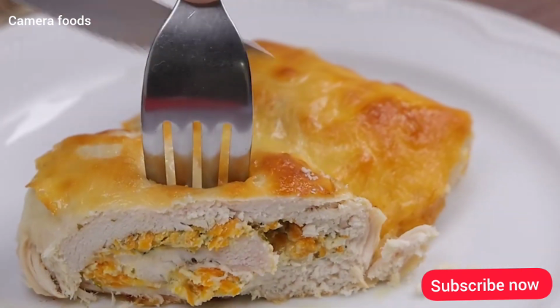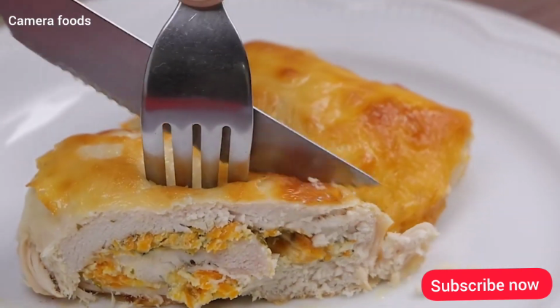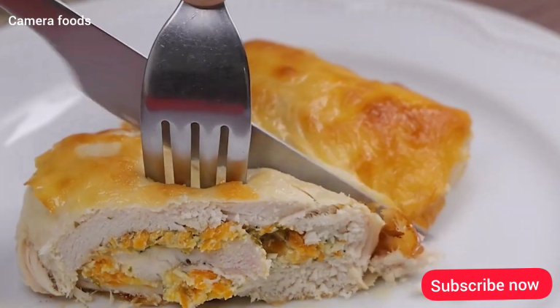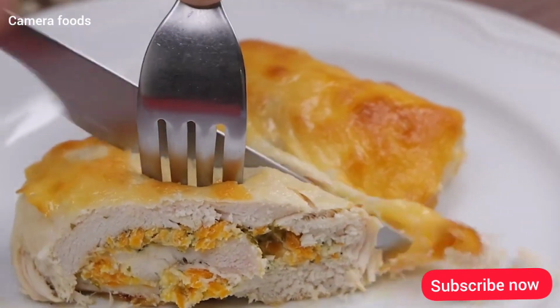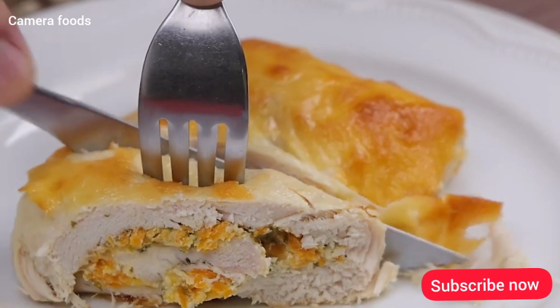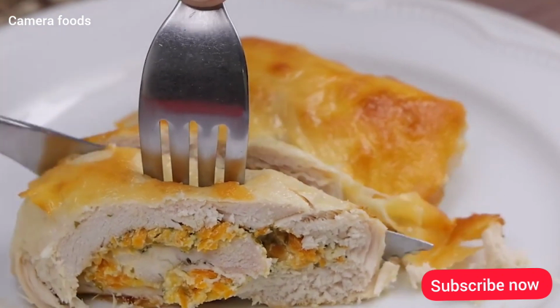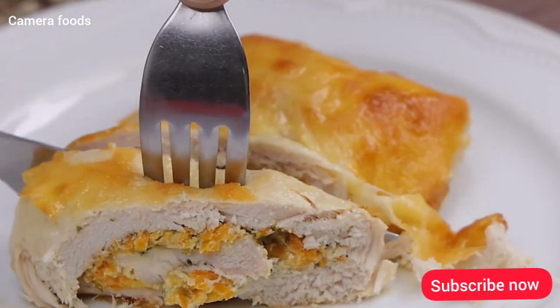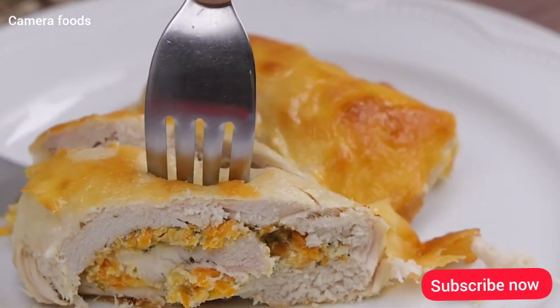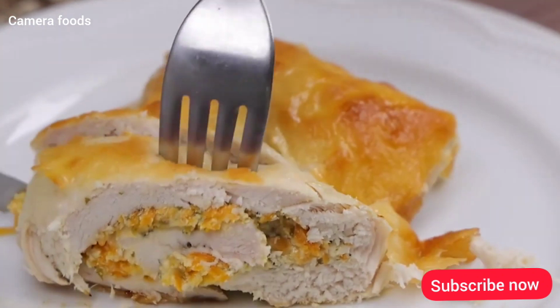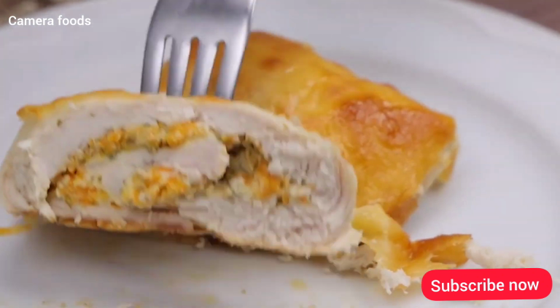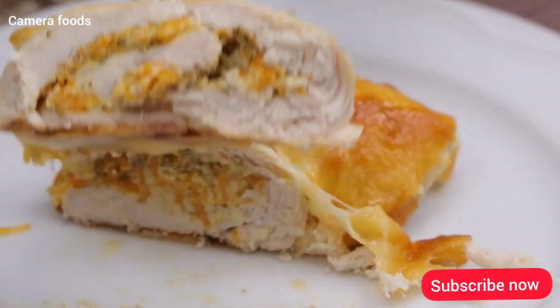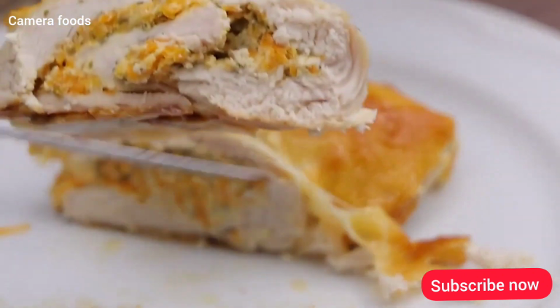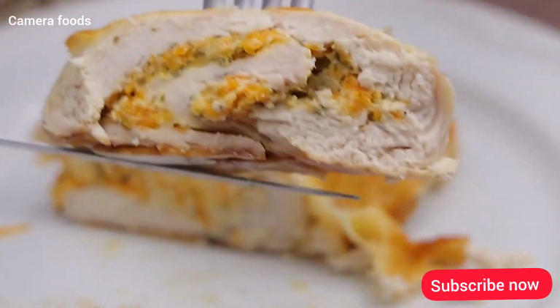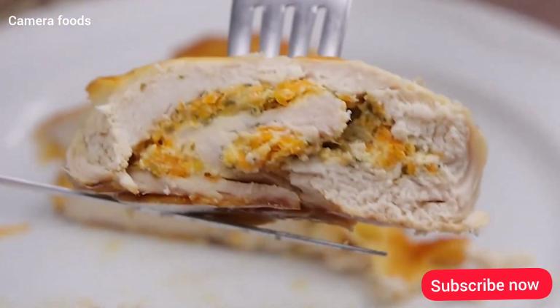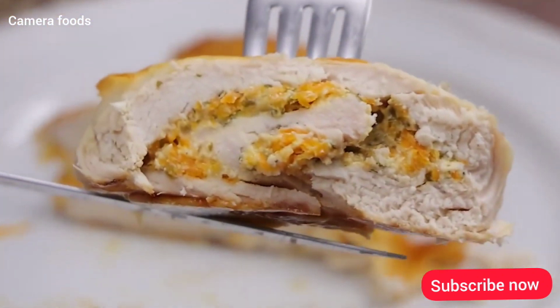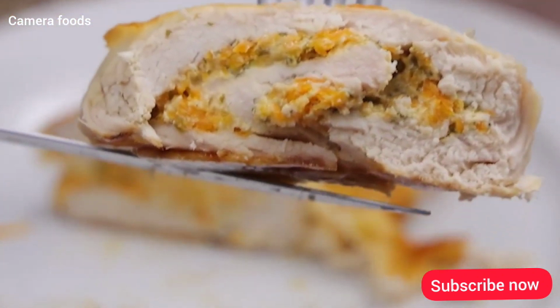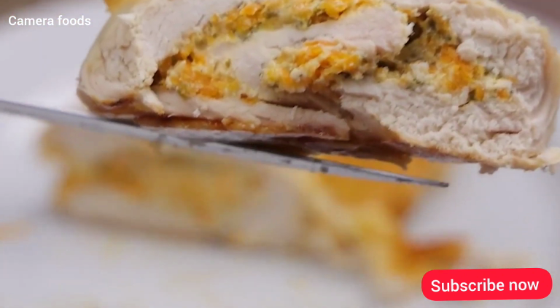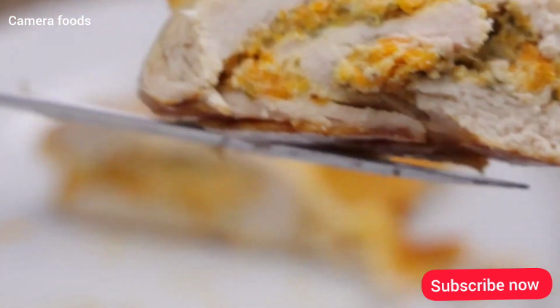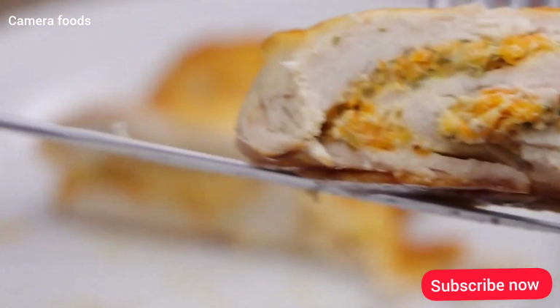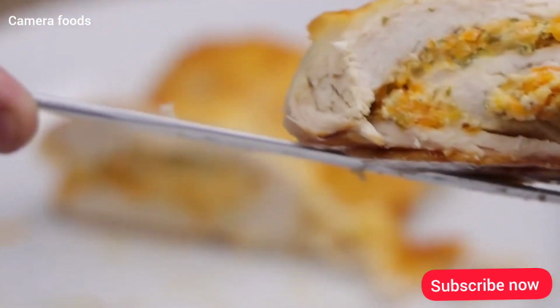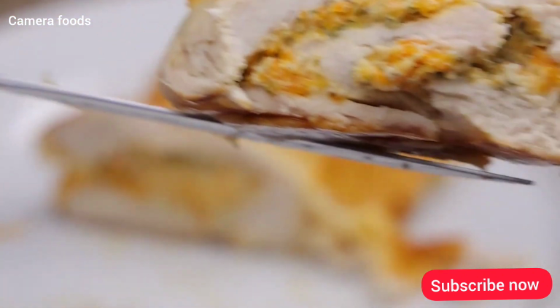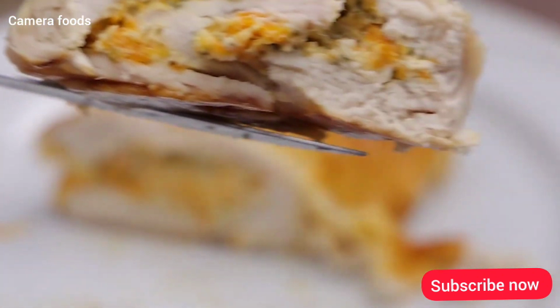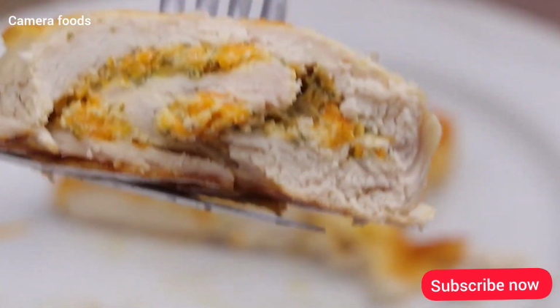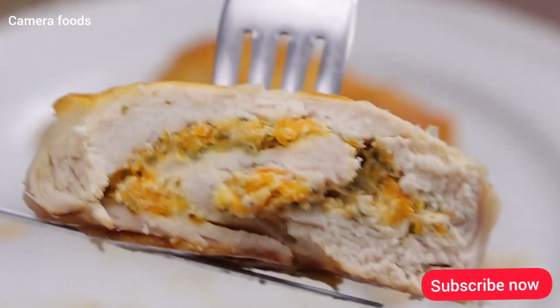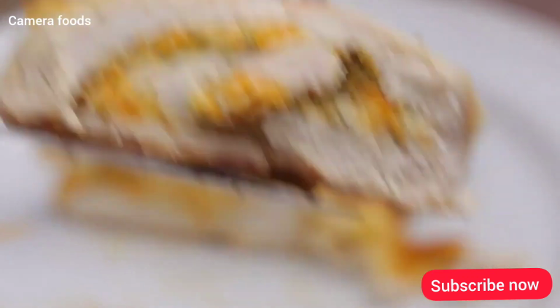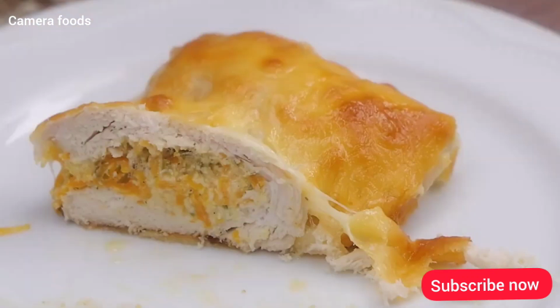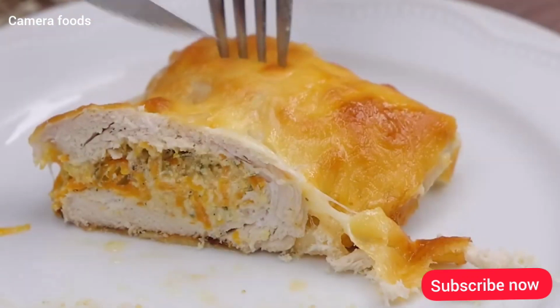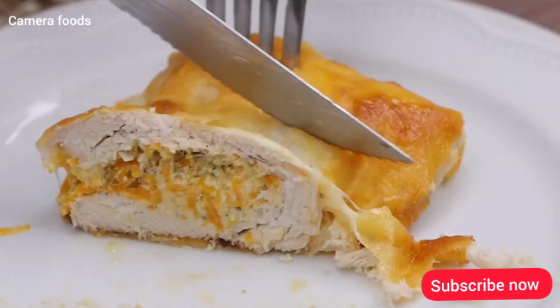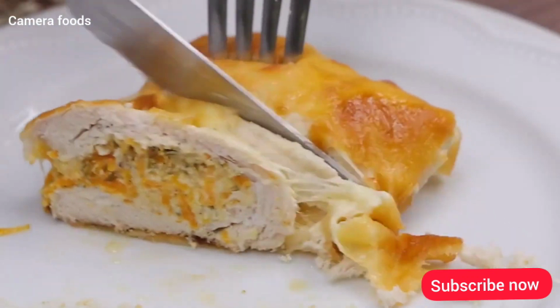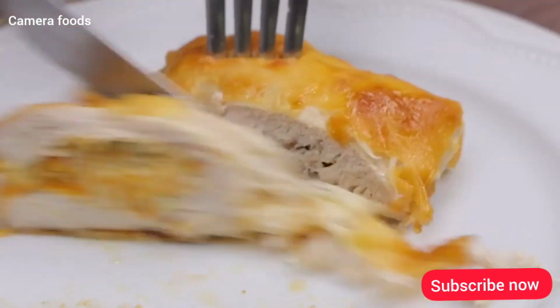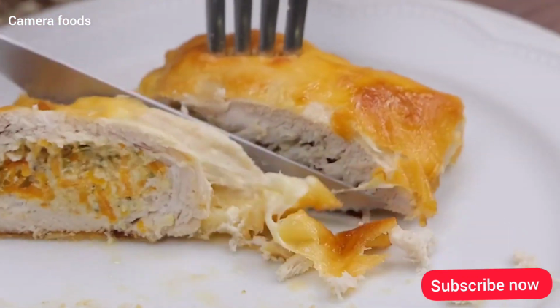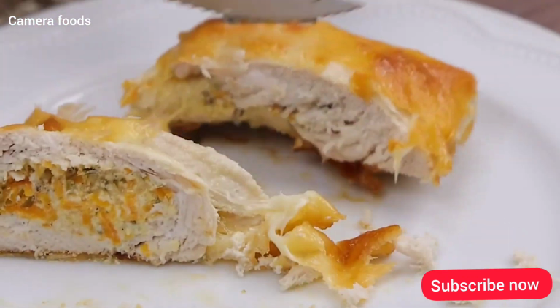I hope you enjoyed this recipe. Thank you so much for watching this video. I'll see you in the next video — bye!